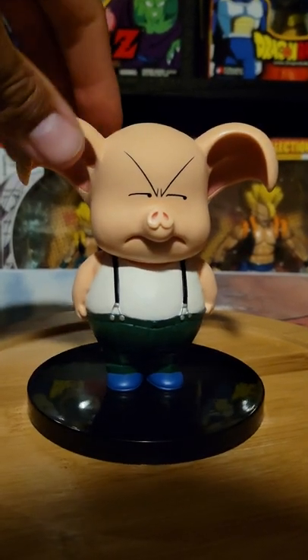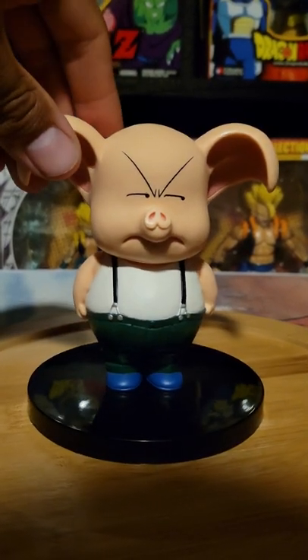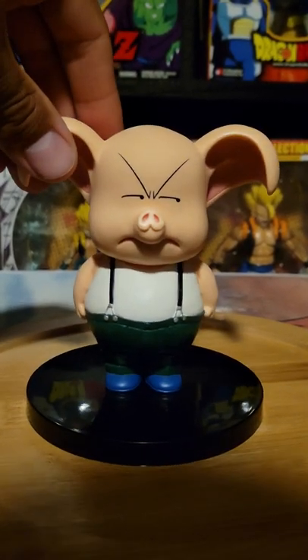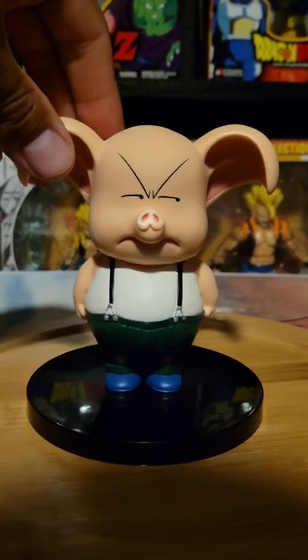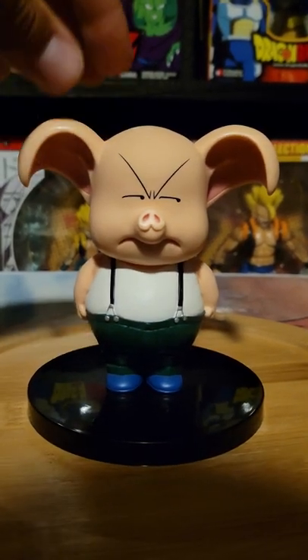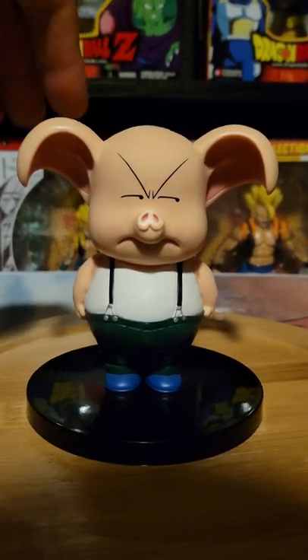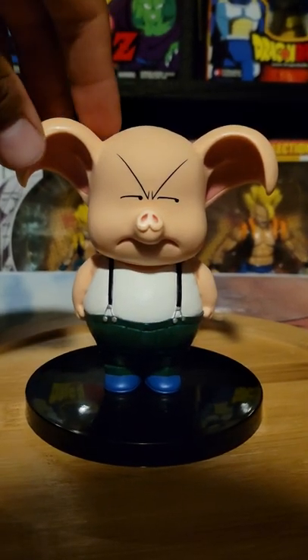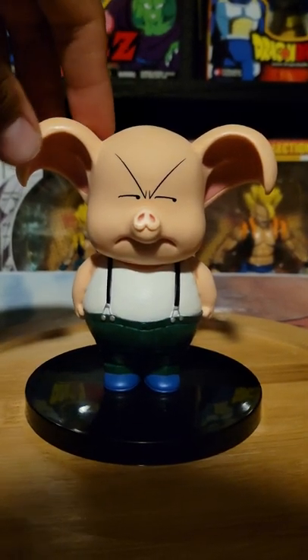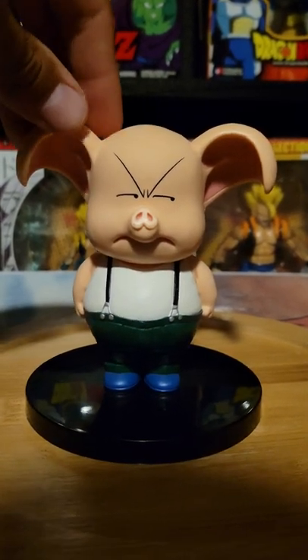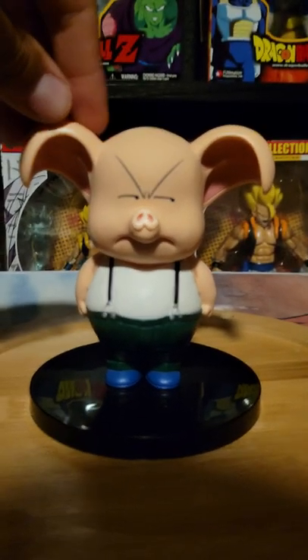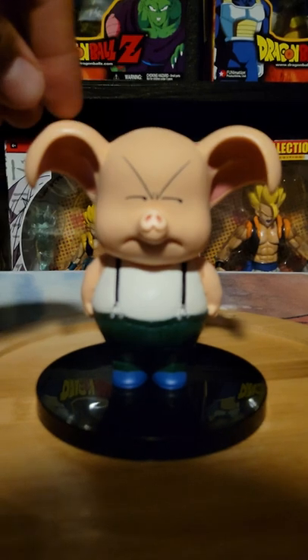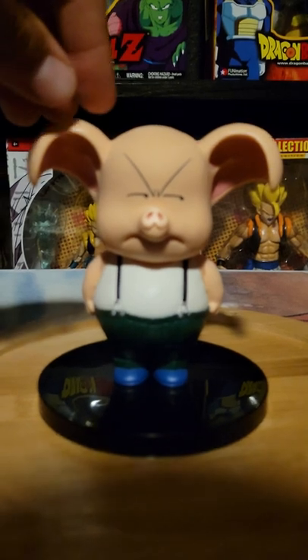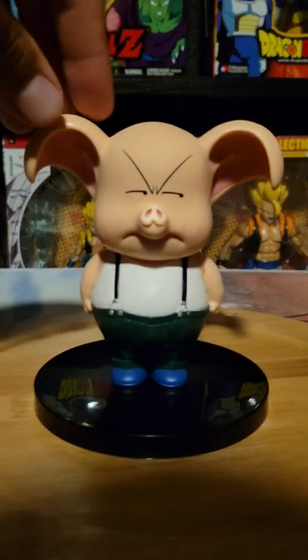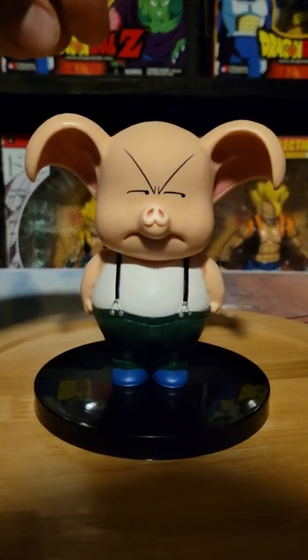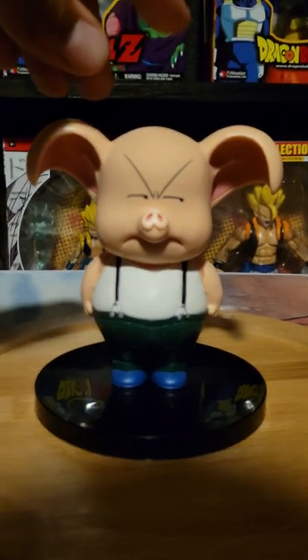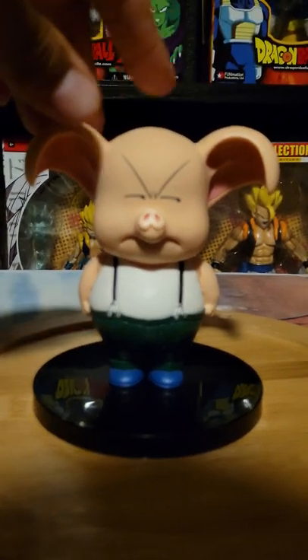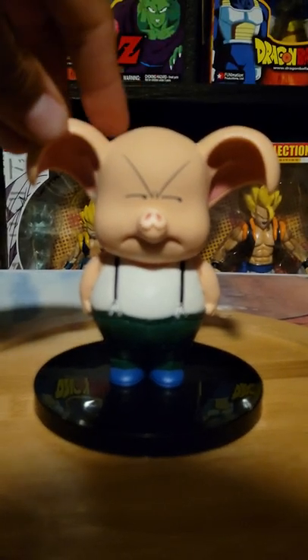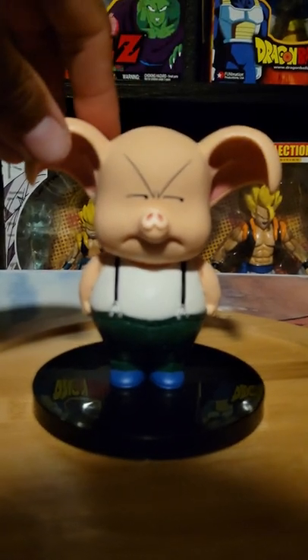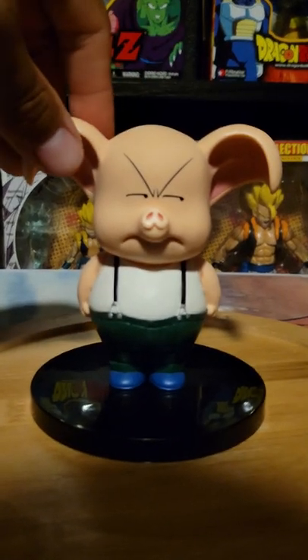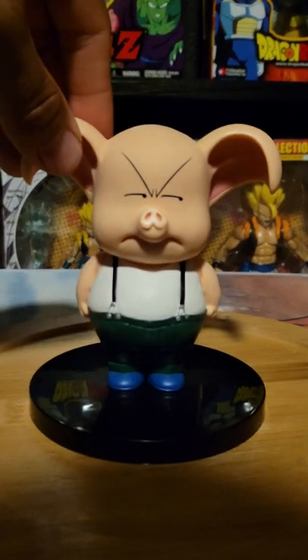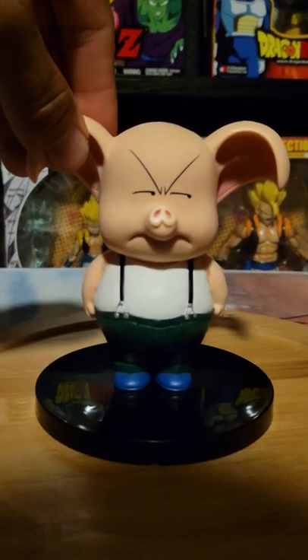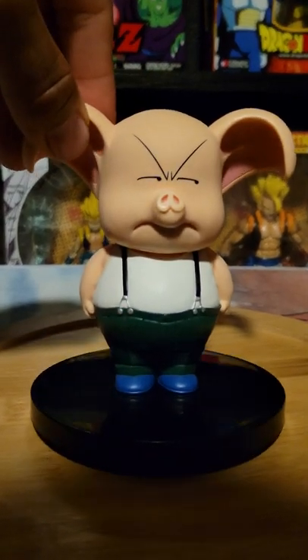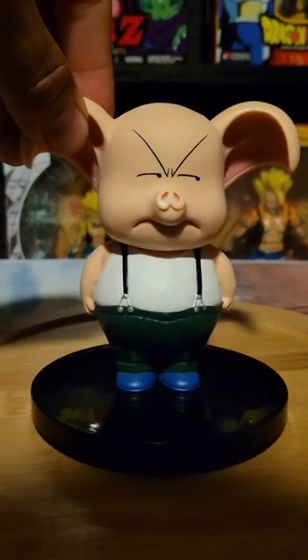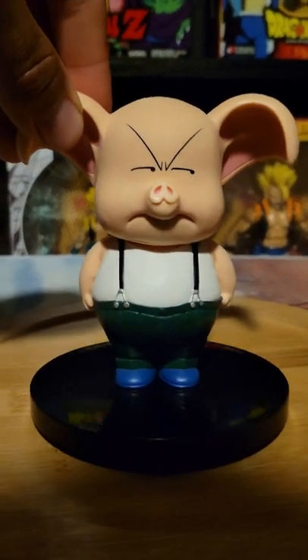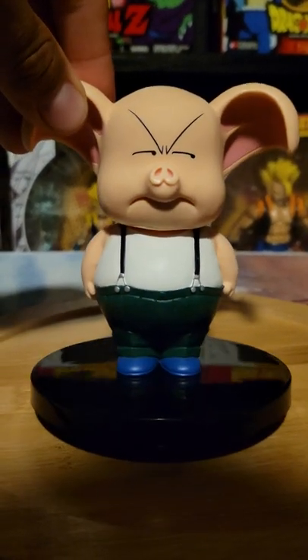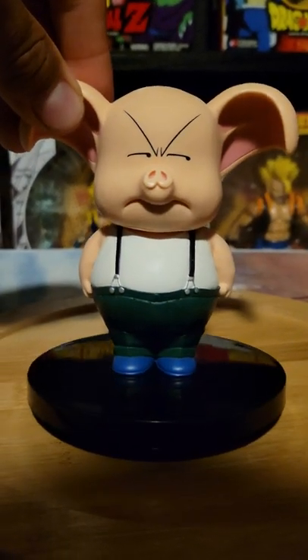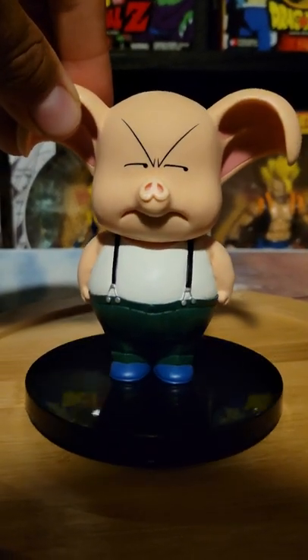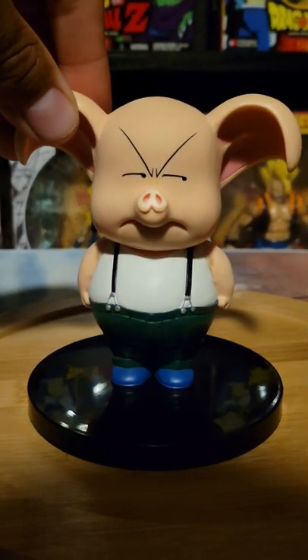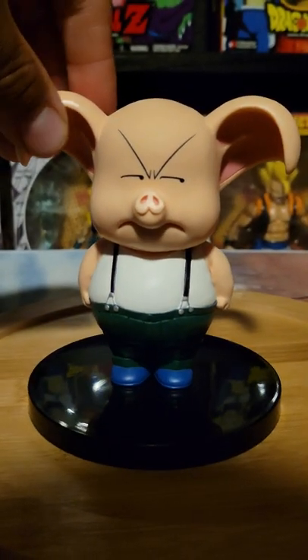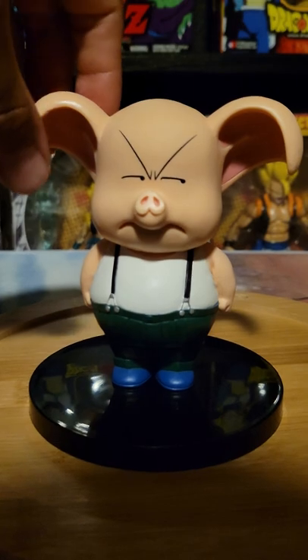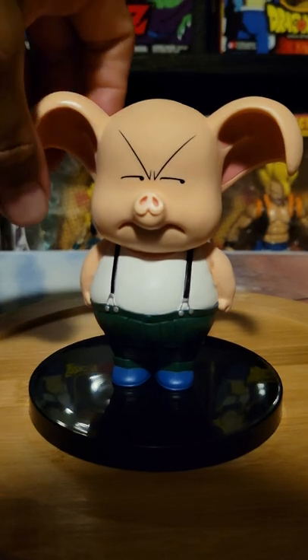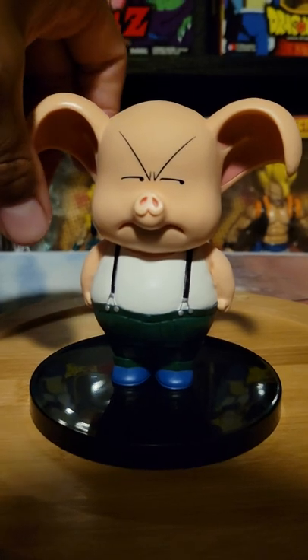I am ranting in this review. I'm tired, guys, sorry. I feel like this is not just a figure view anymore.